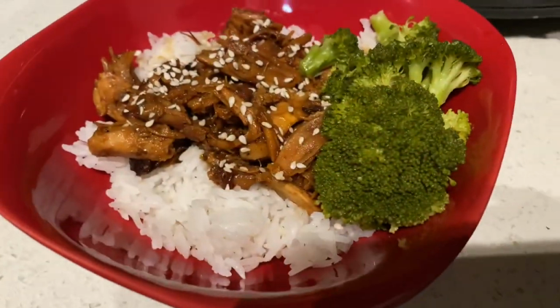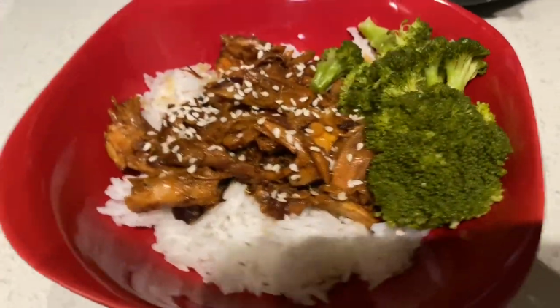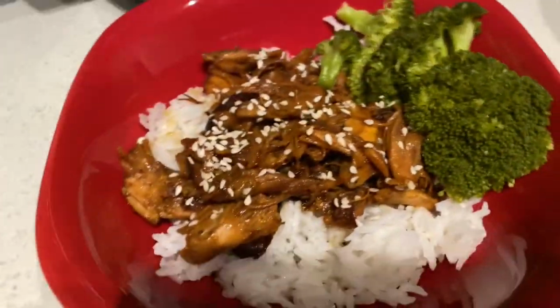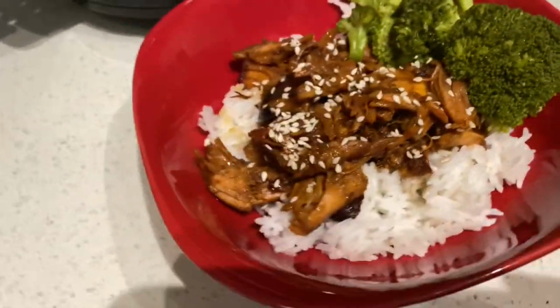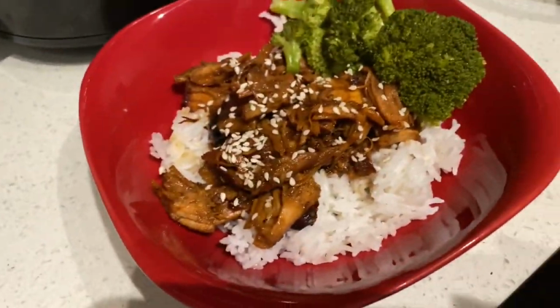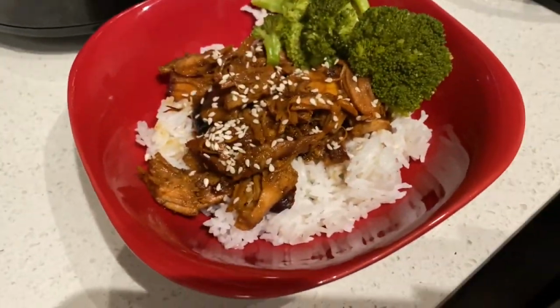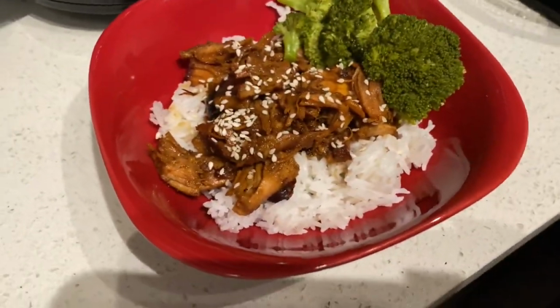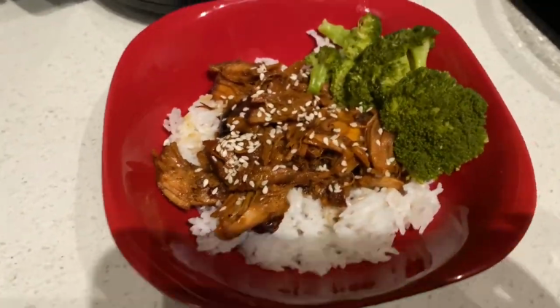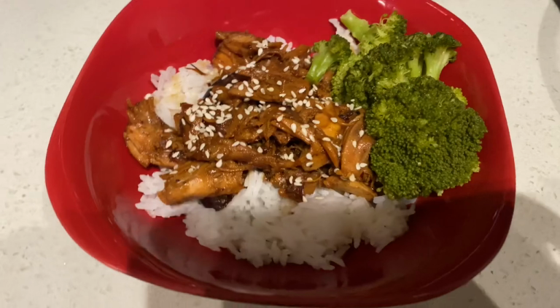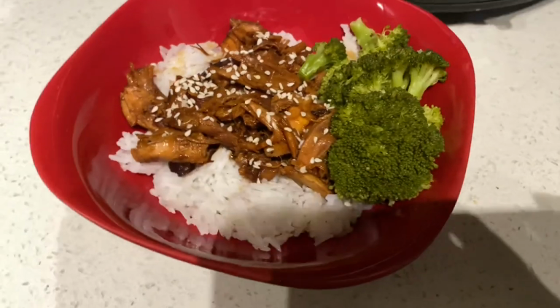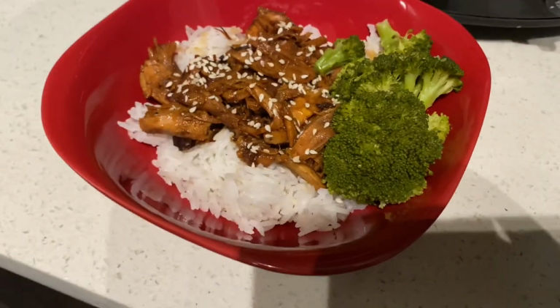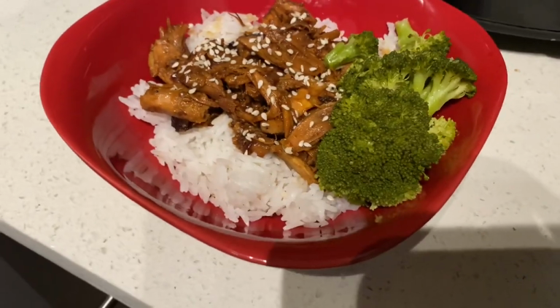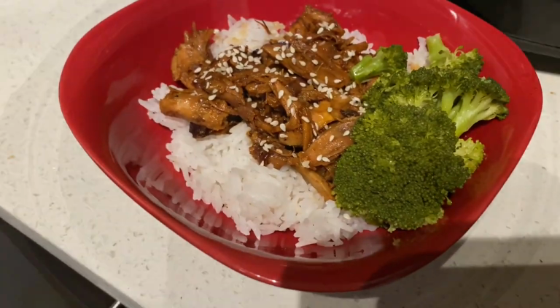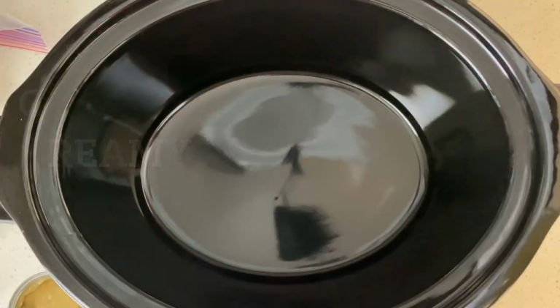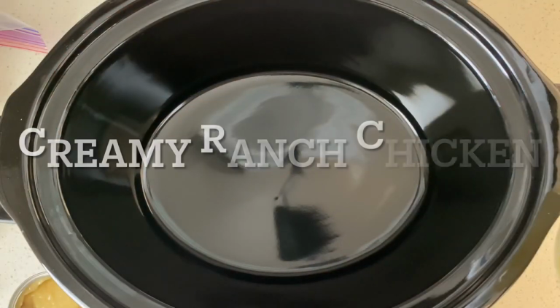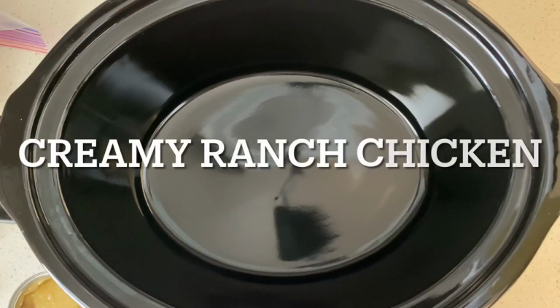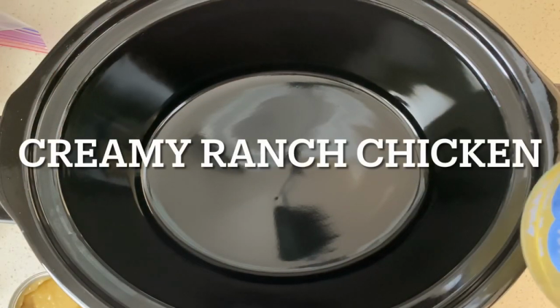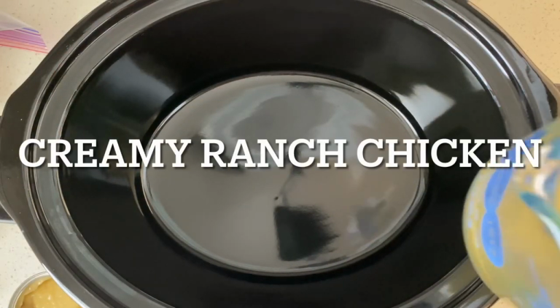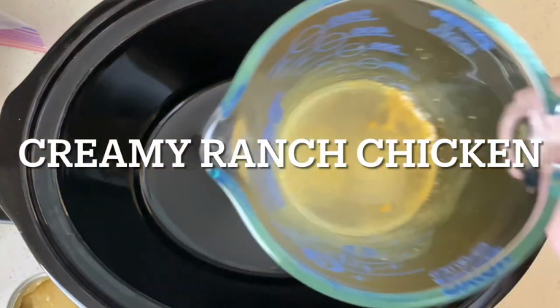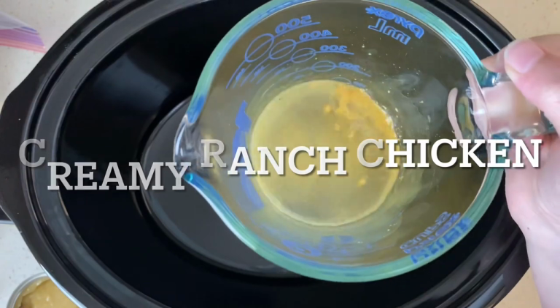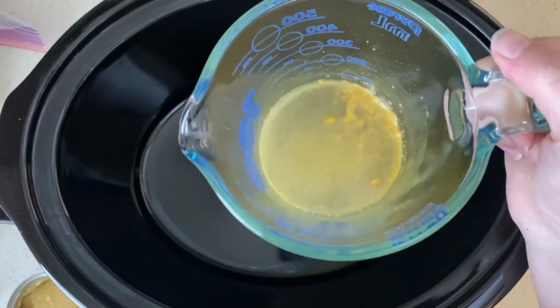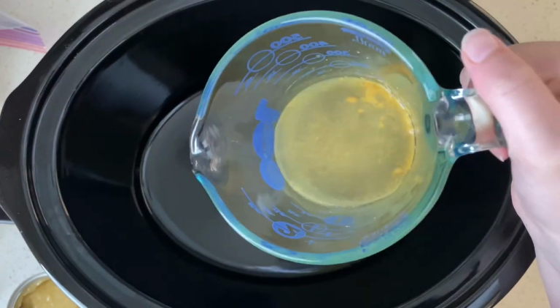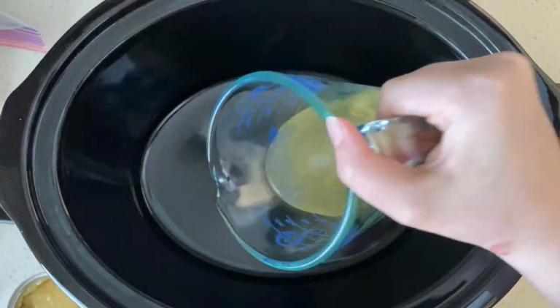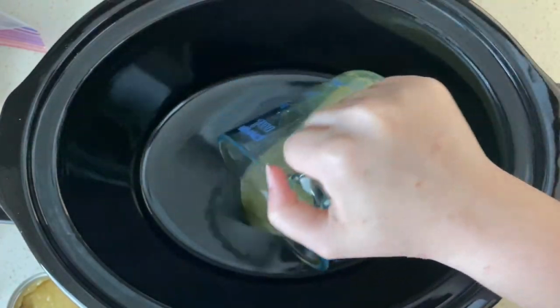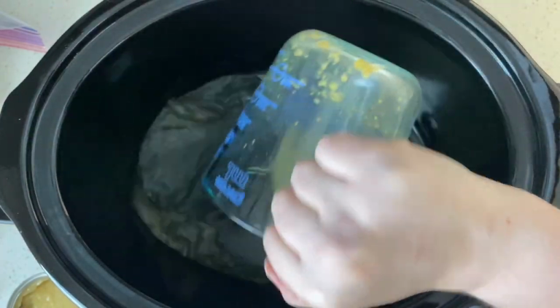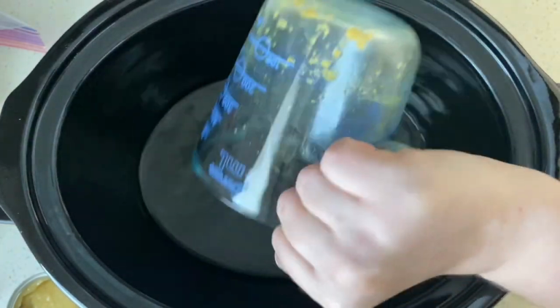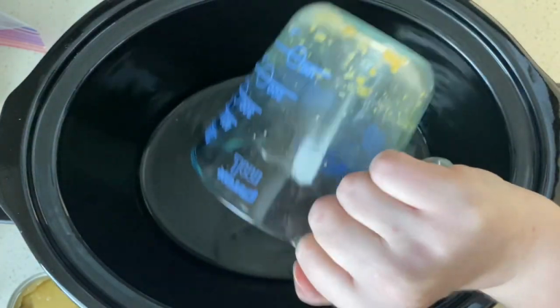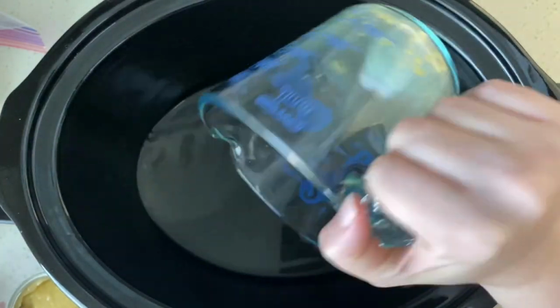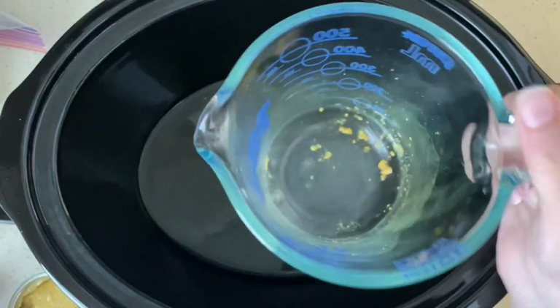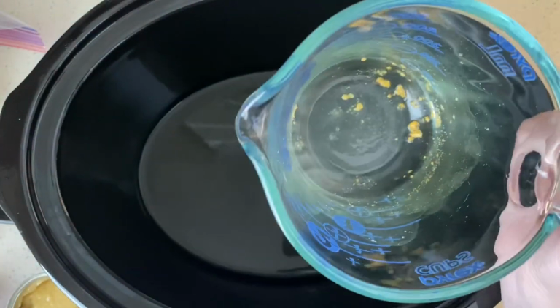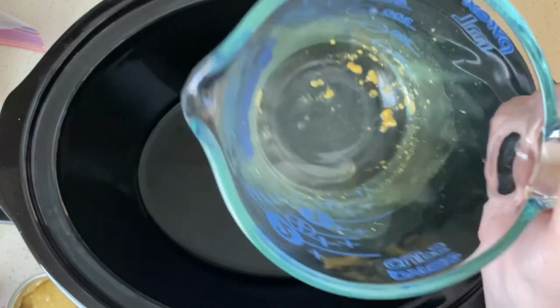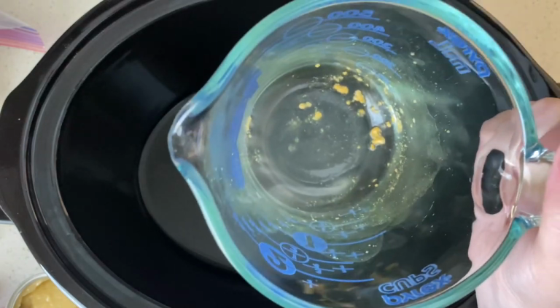This is definitely one that we make quite often. This last recipe is a creamy ranch chicken. I'm loosely following another recipe — I'll be sure to have it linked down below for you.